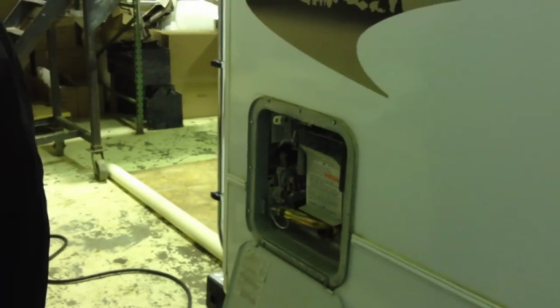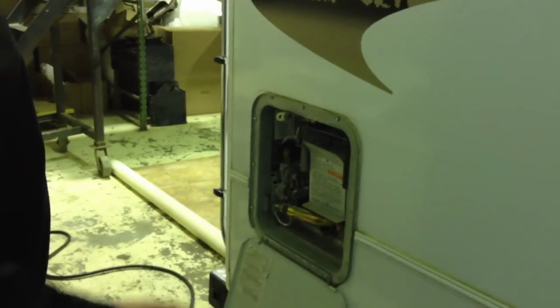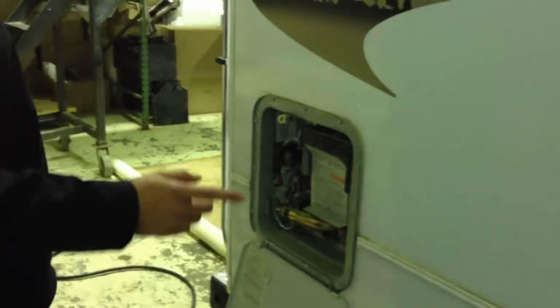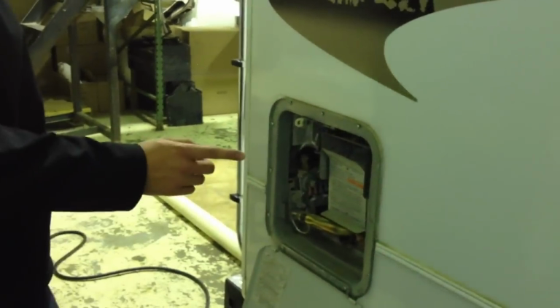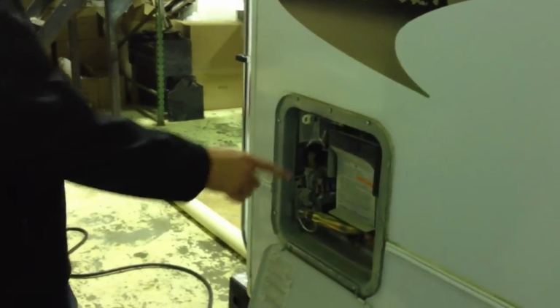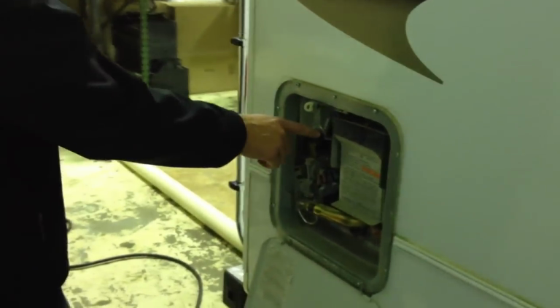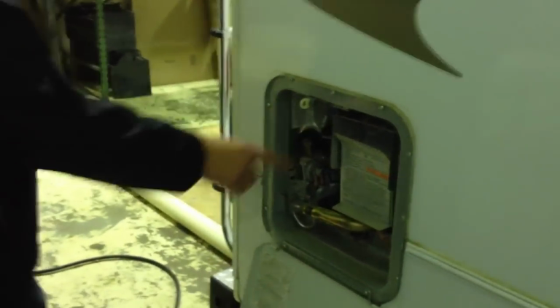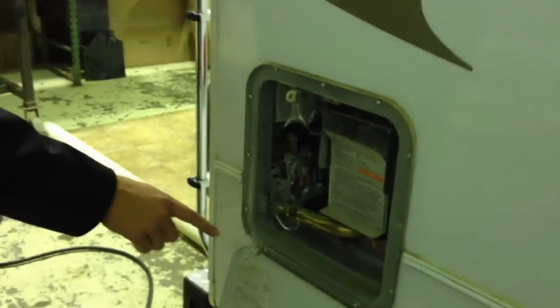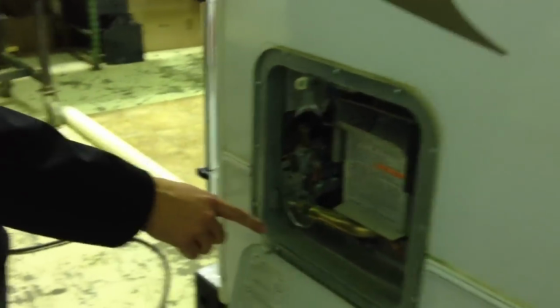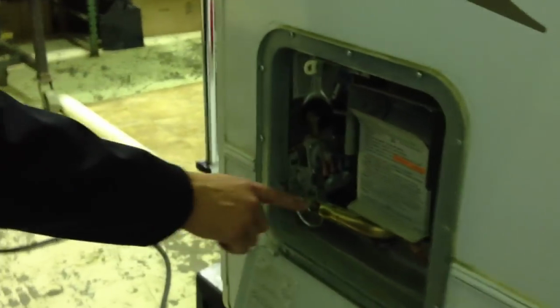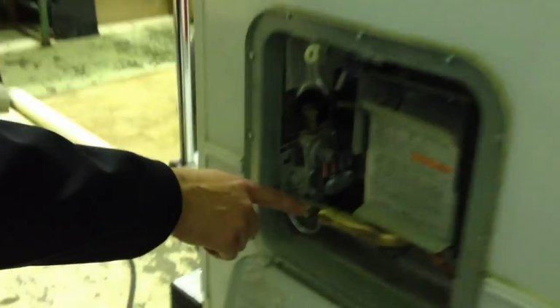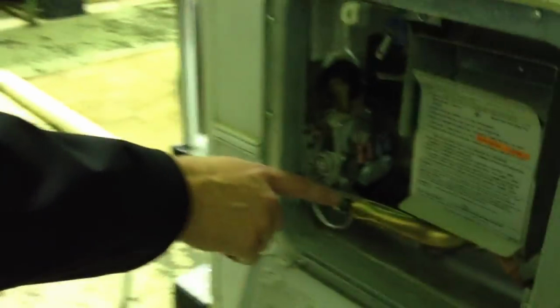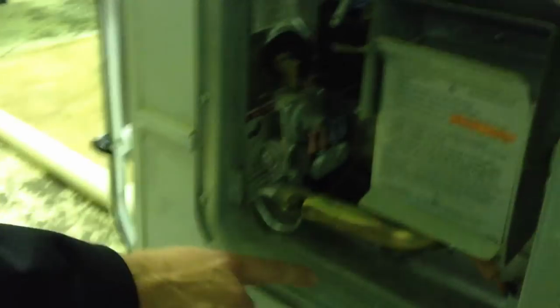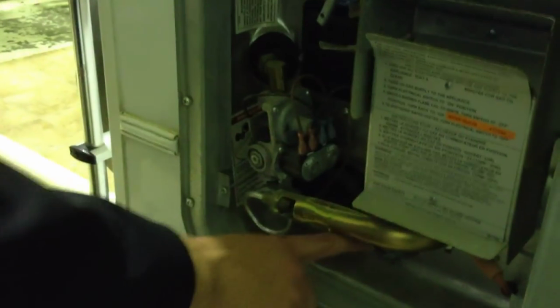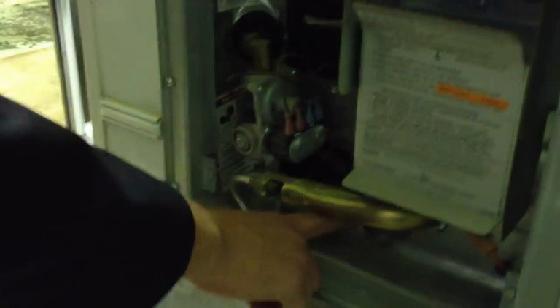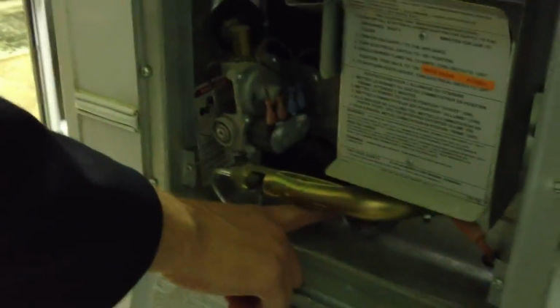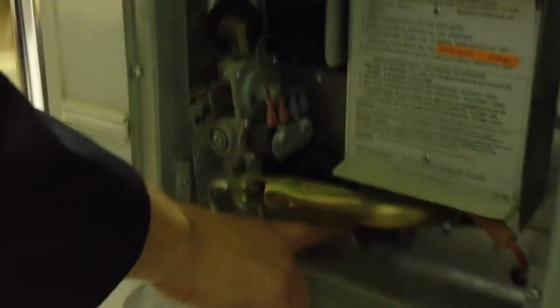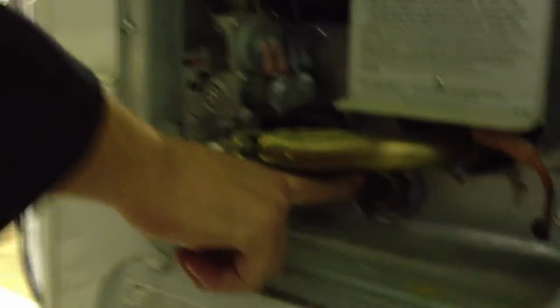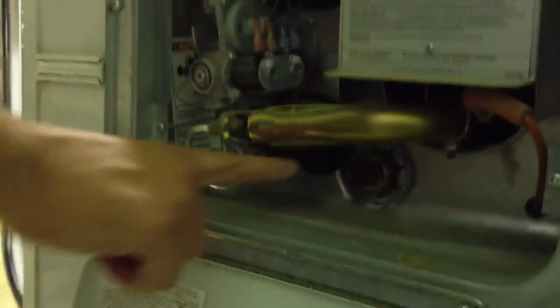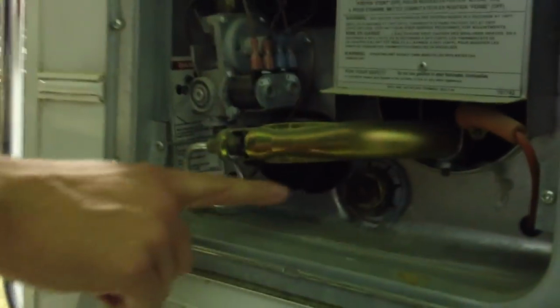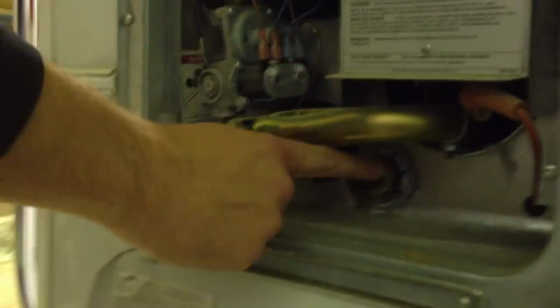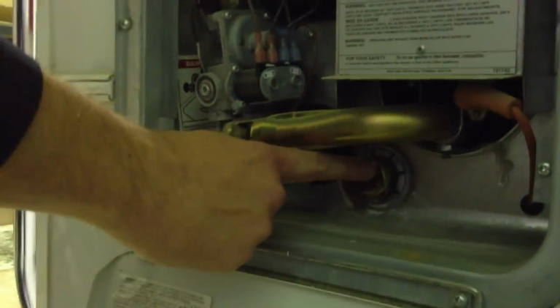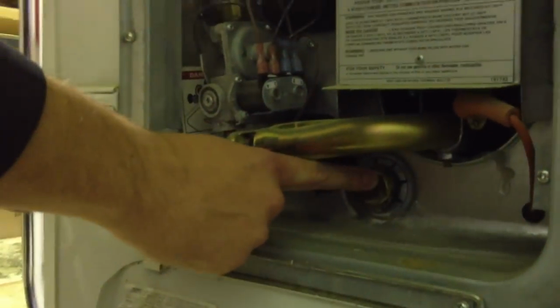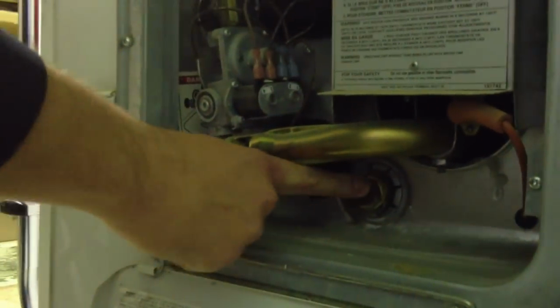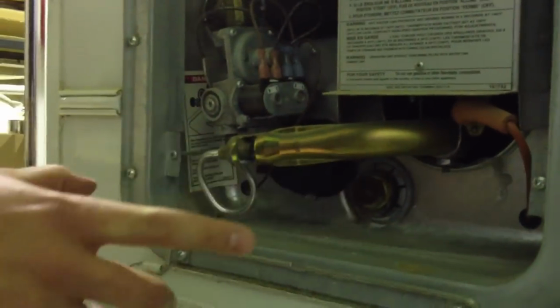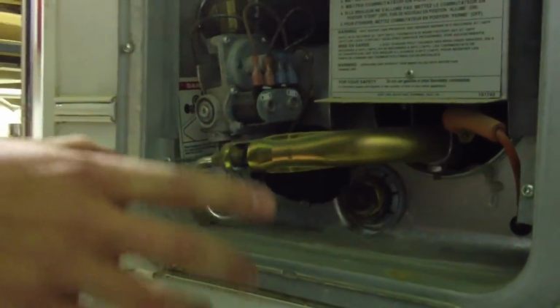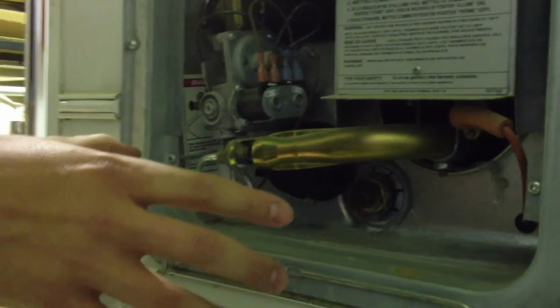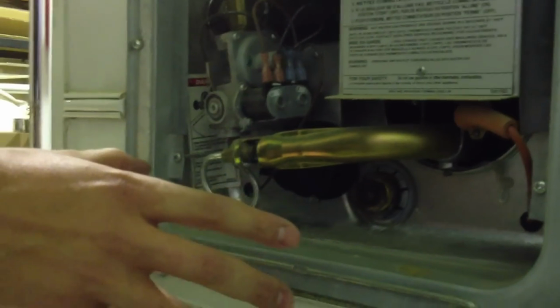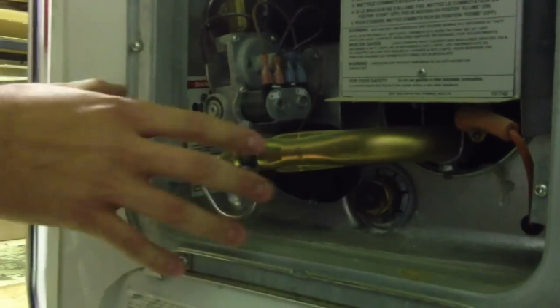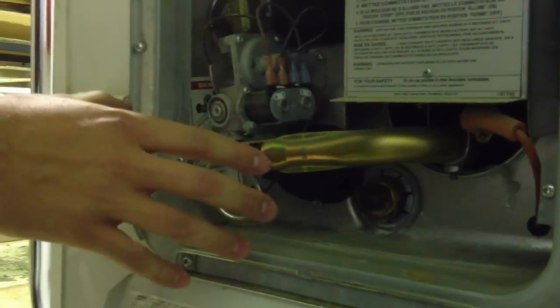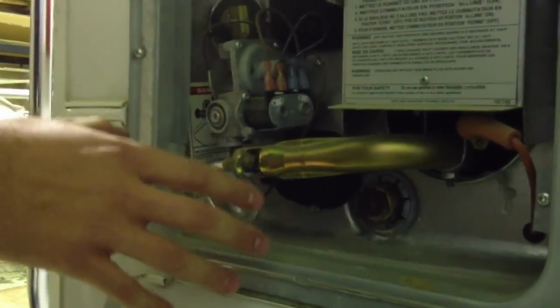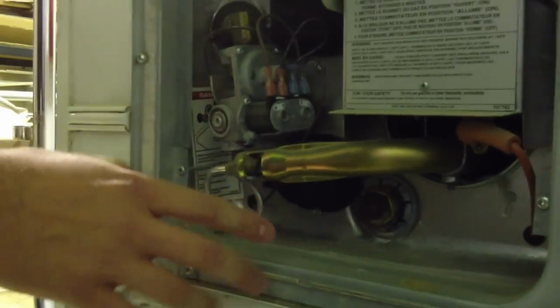Over here is a pretty common water heater. In winter, when you go to drain your water heater, you're going to have a plug on the outside. Now if you just pull this plug, you're going to get completely soaked because the water heater is still pressurized.